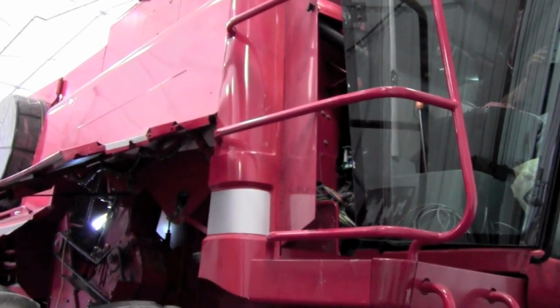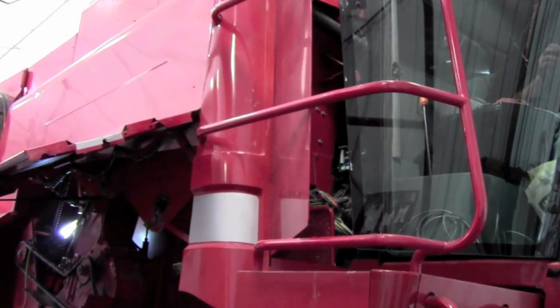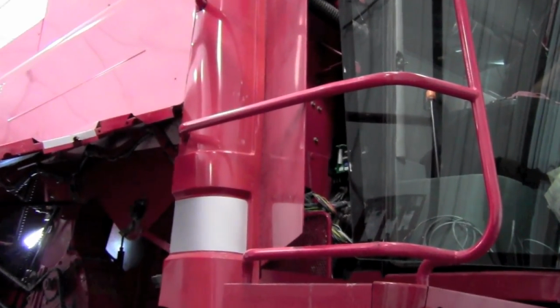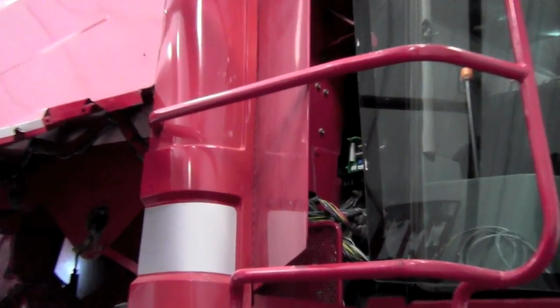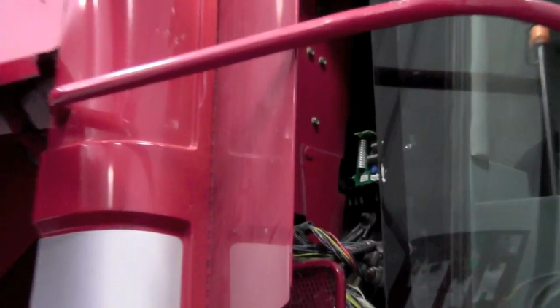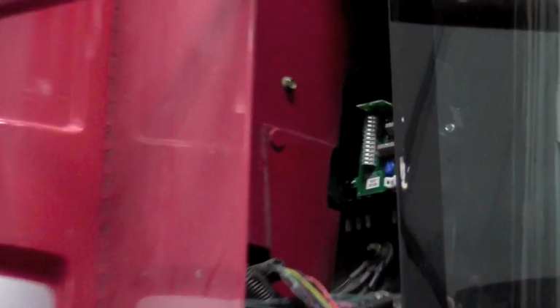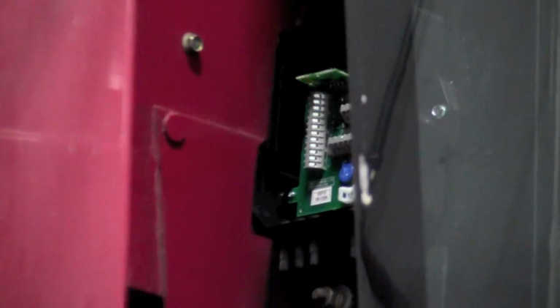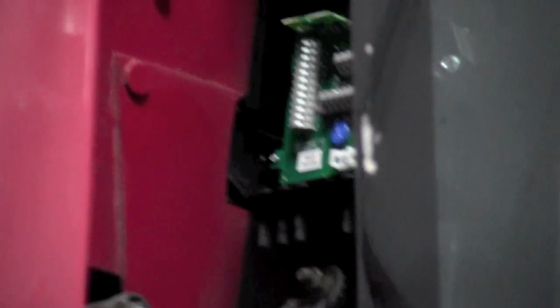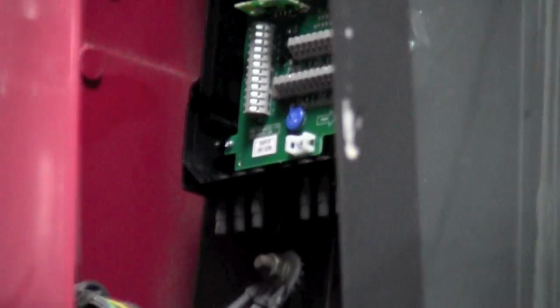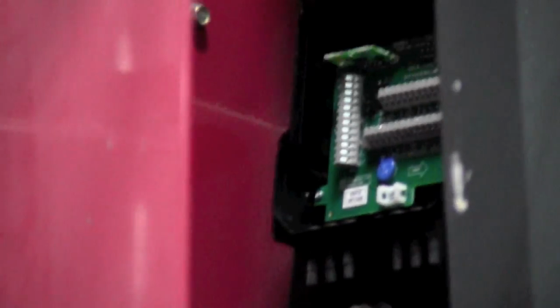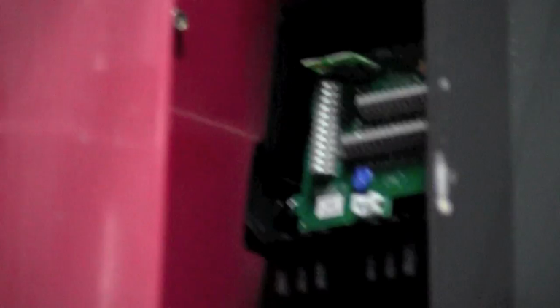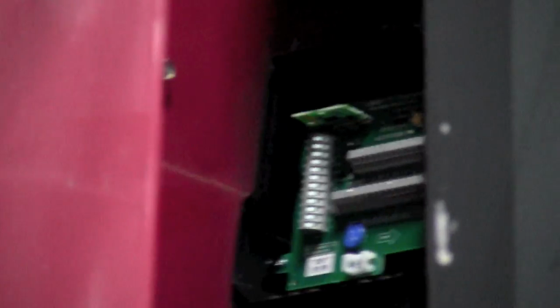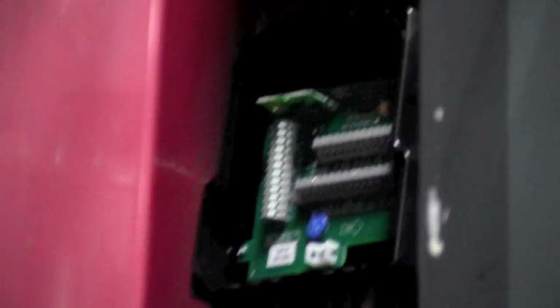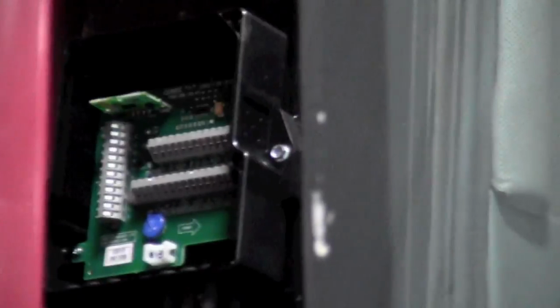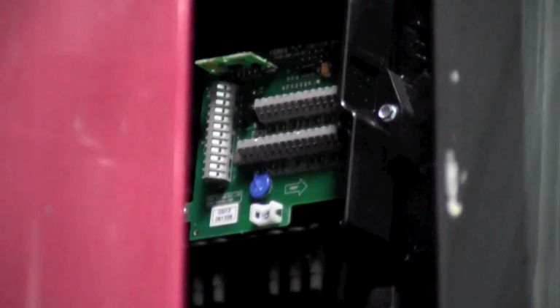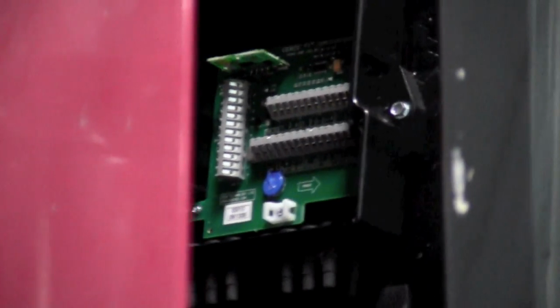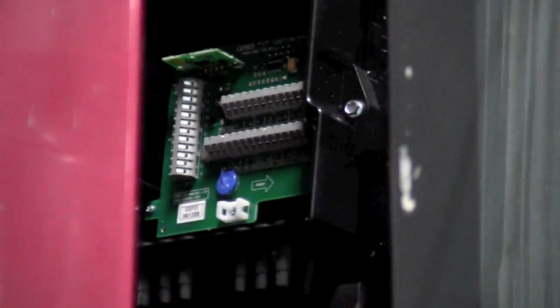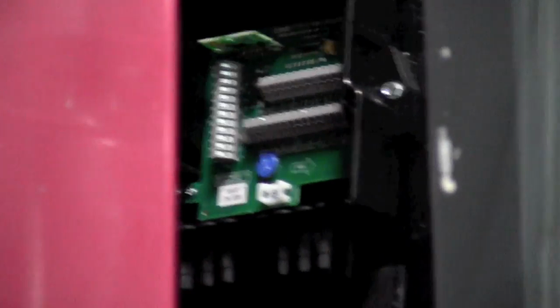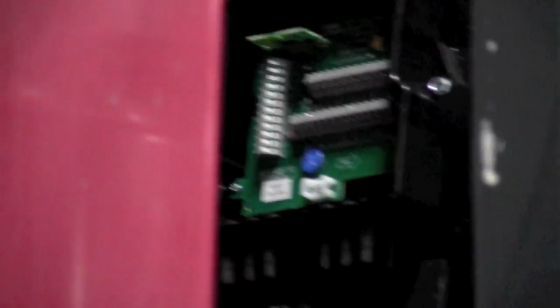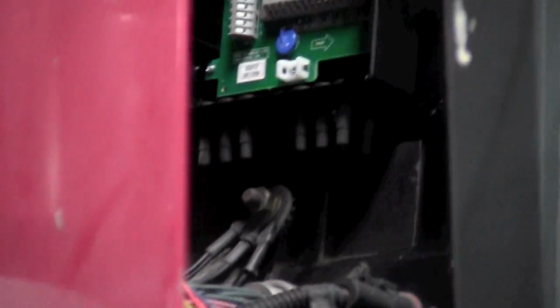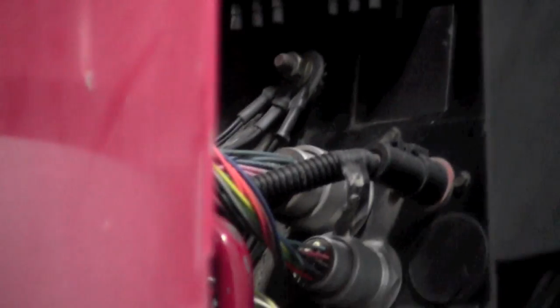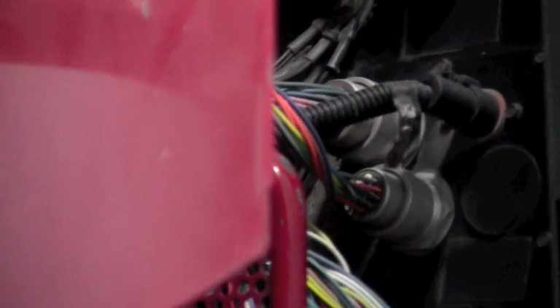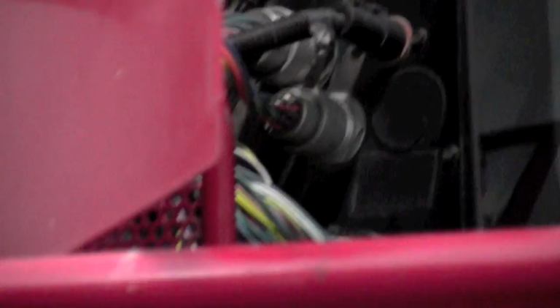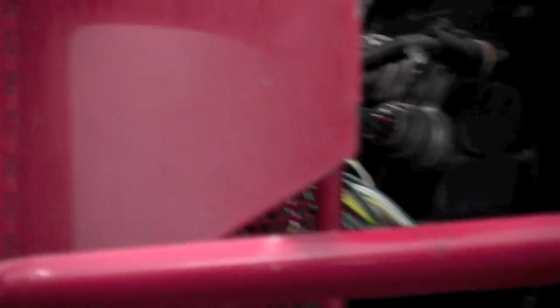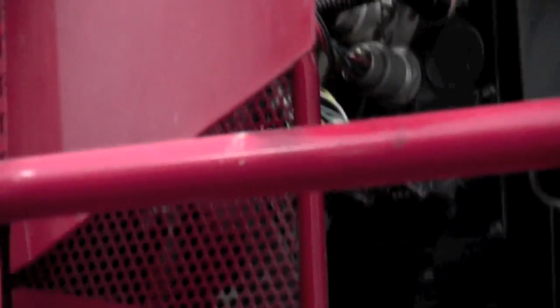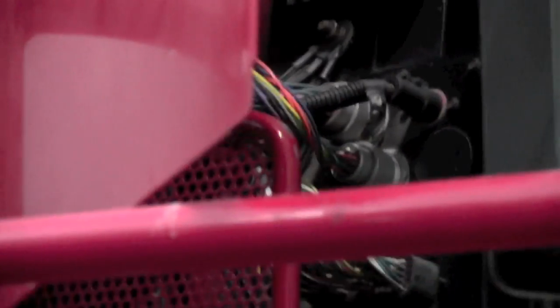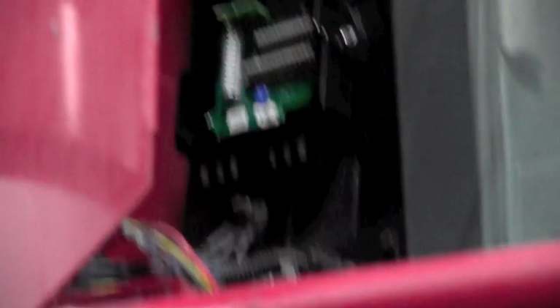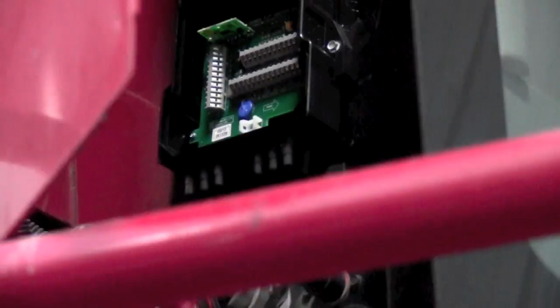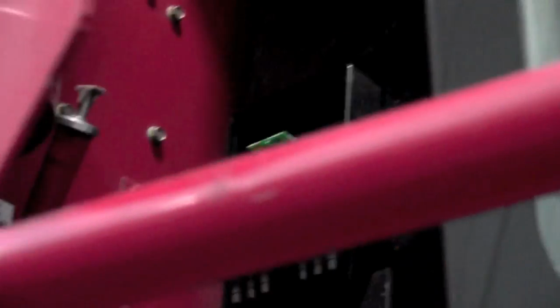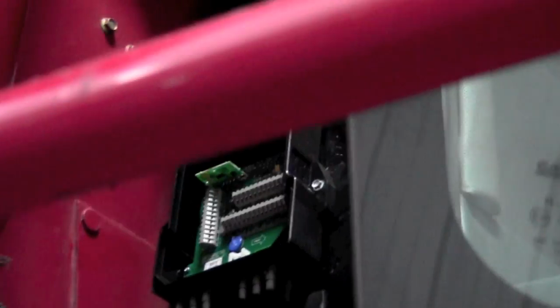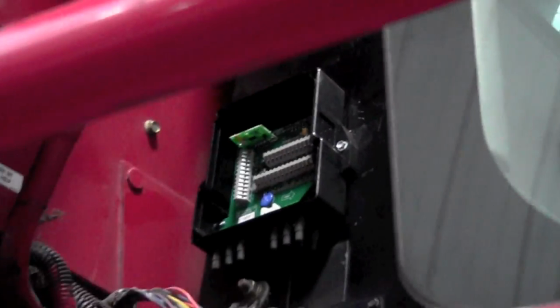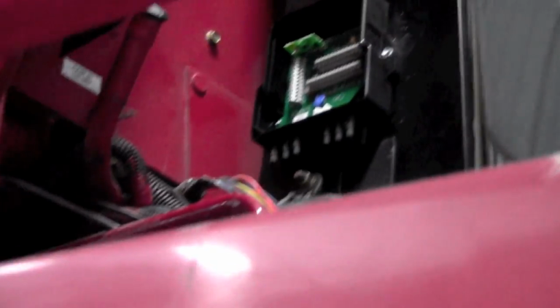The junction box is sealed and can either be mounted externally or in the cab. The key is that the orientation be correct because of the built-in angle sensor for slope compensation.